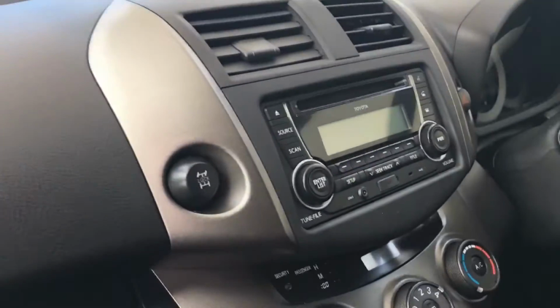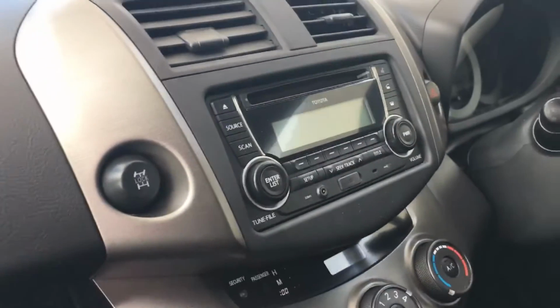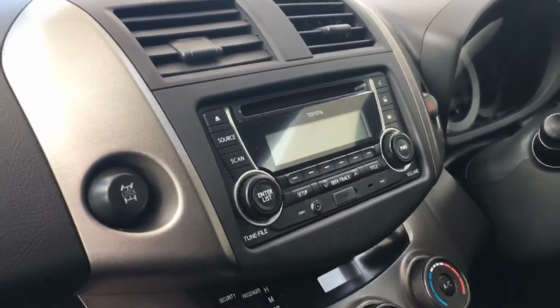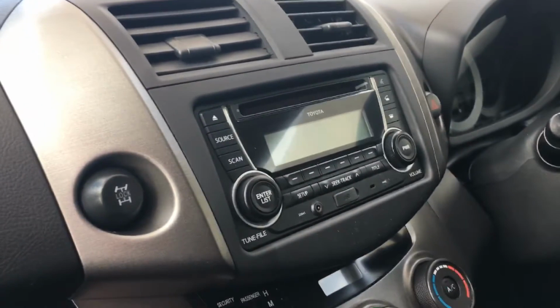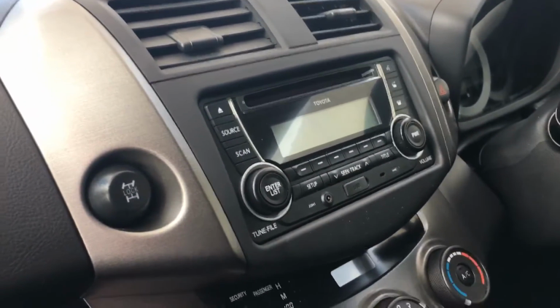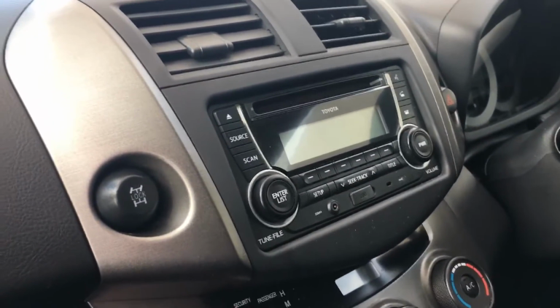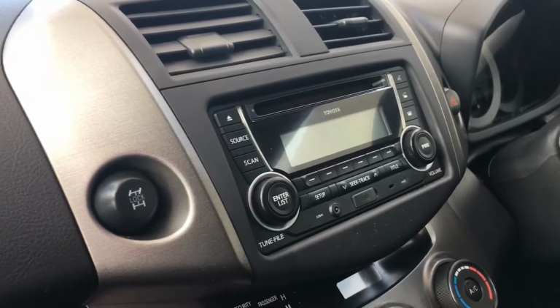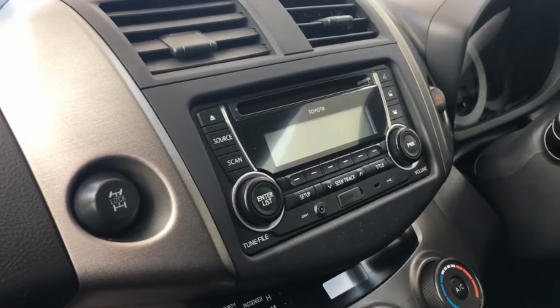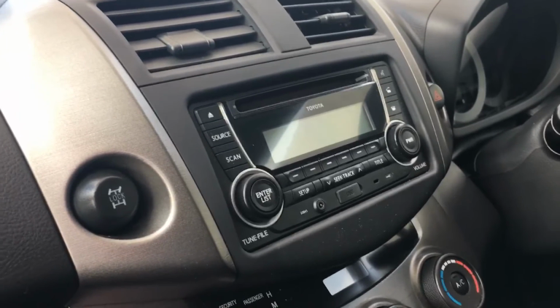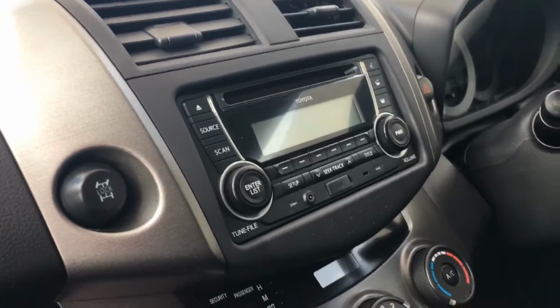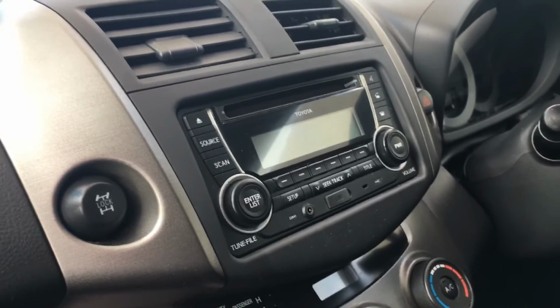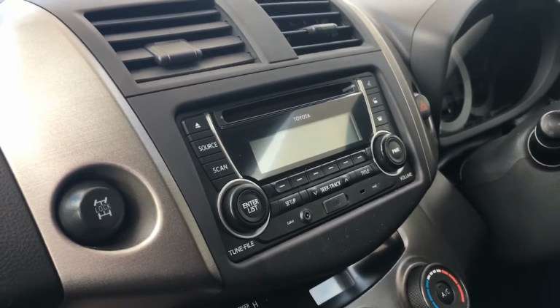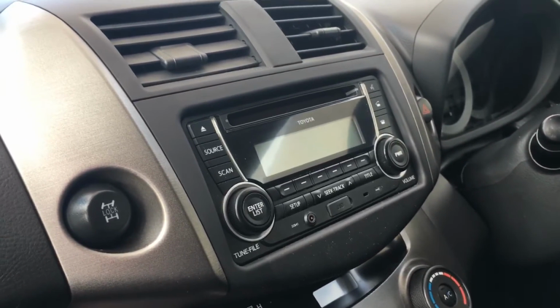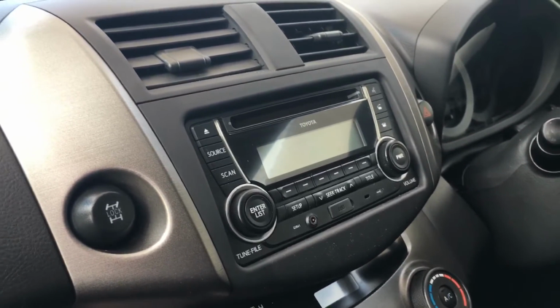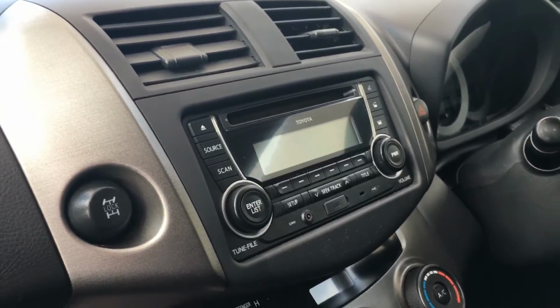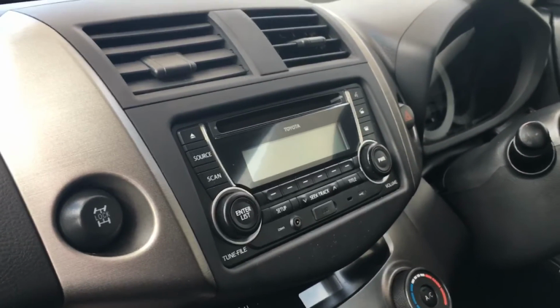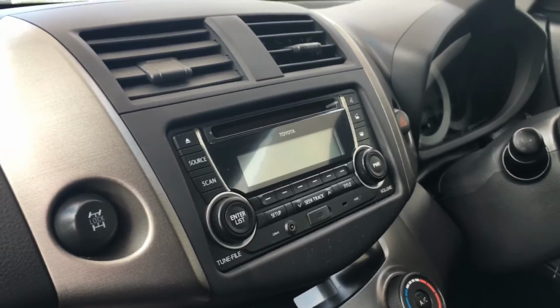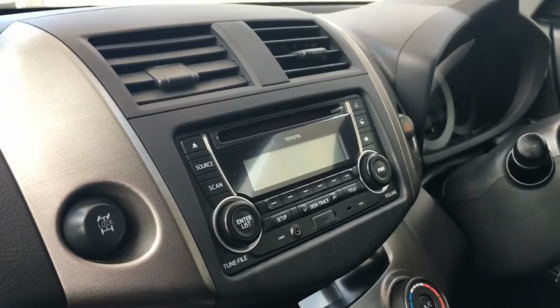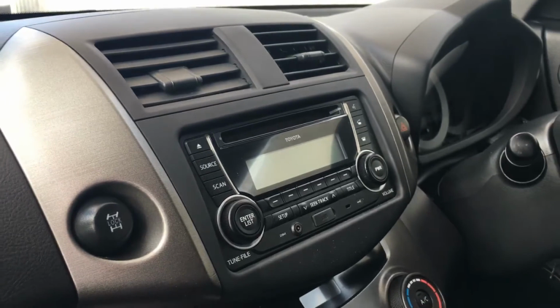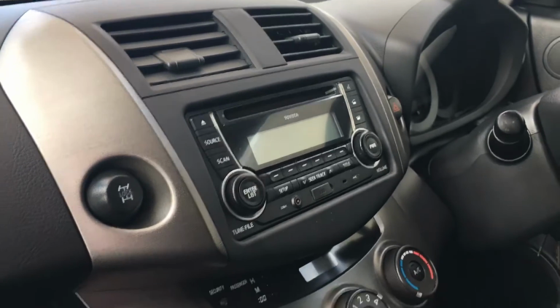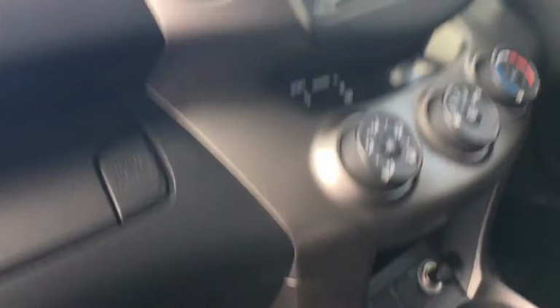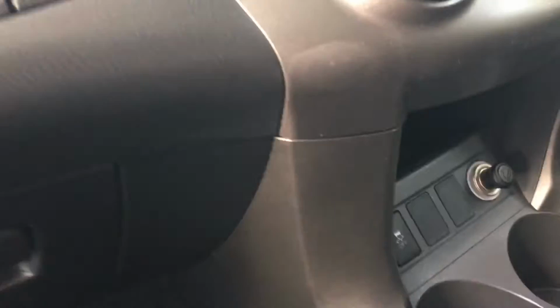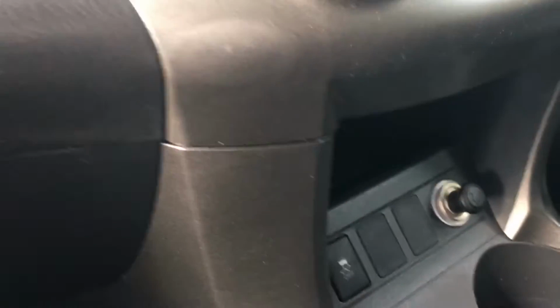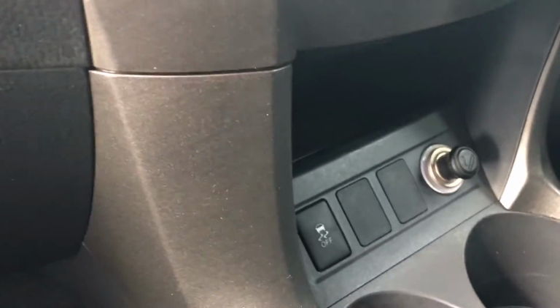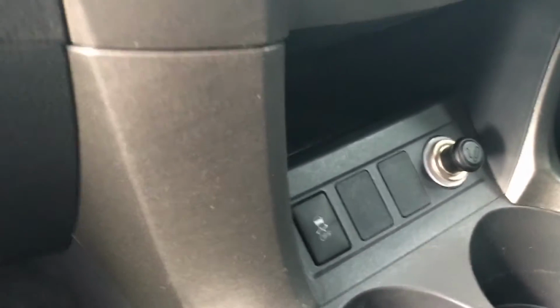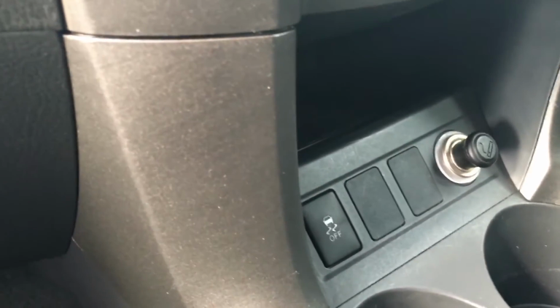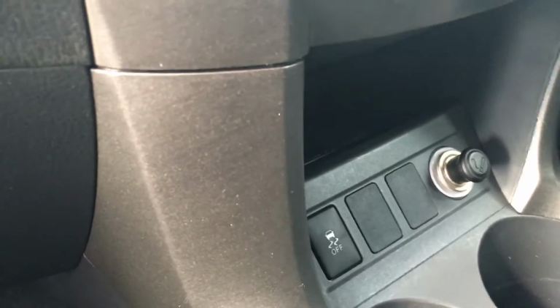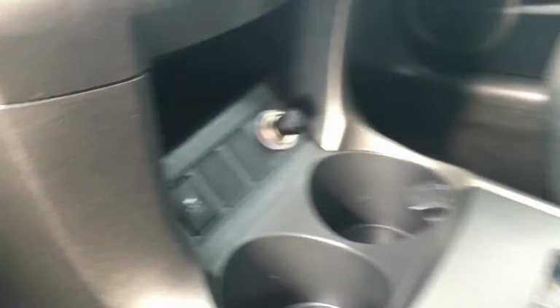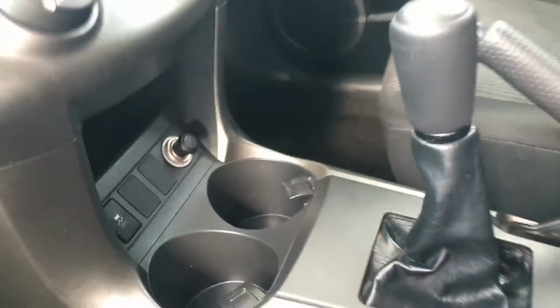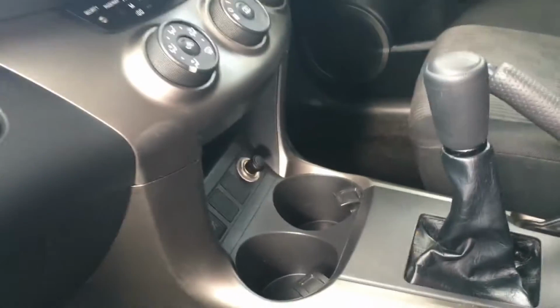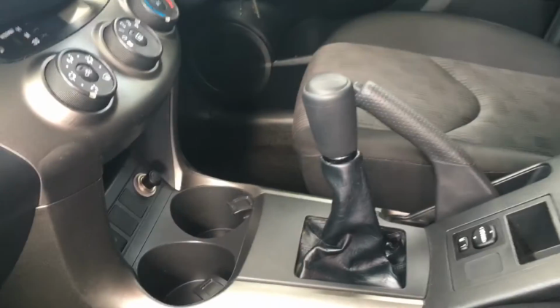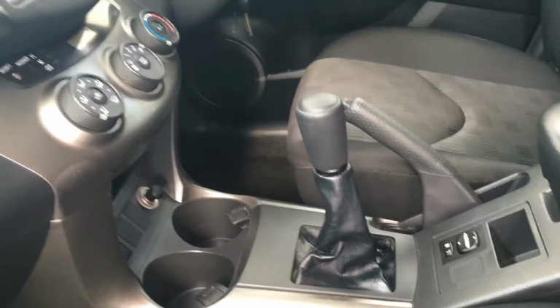Dash is in great condition. Obviously you have your head unit here, so you have your USB and auxiliary connection, and it's also Bluetooth for your phone — so it's hands free and you can talk through the stereo. Got your traction control down here and your cigarette lighter. Manual transmission.